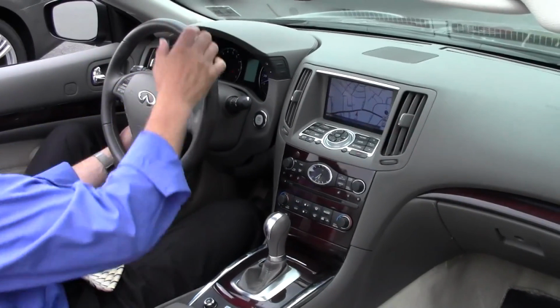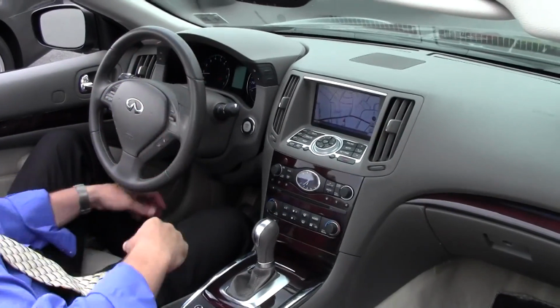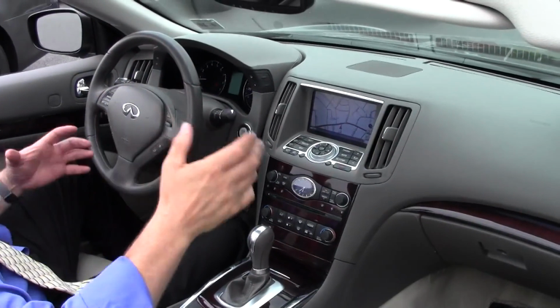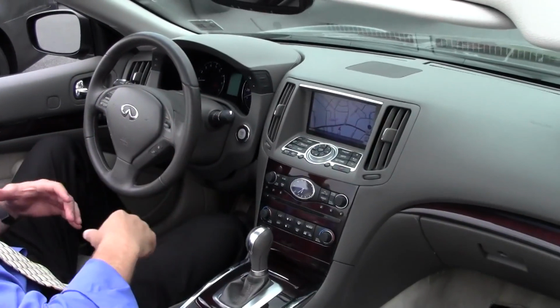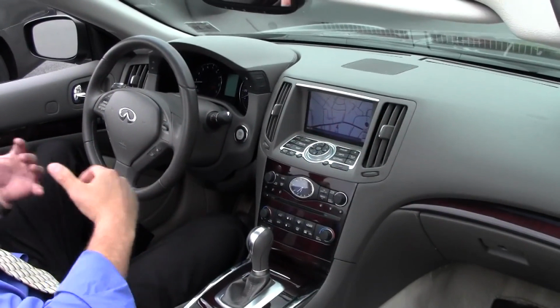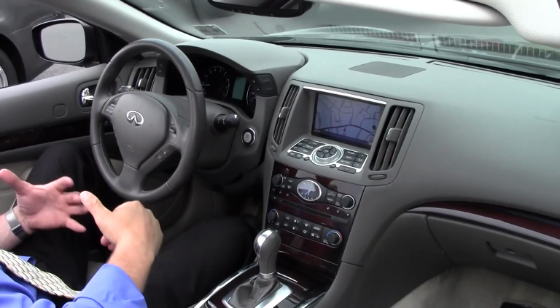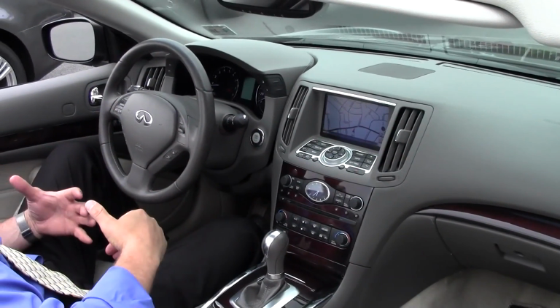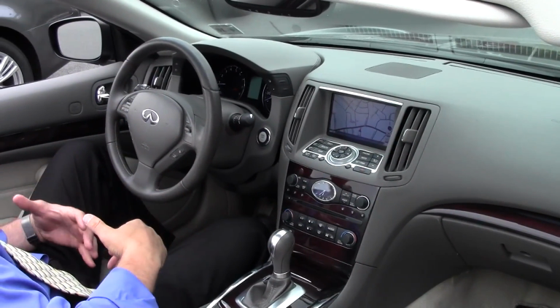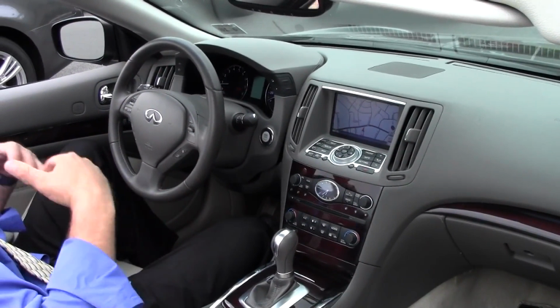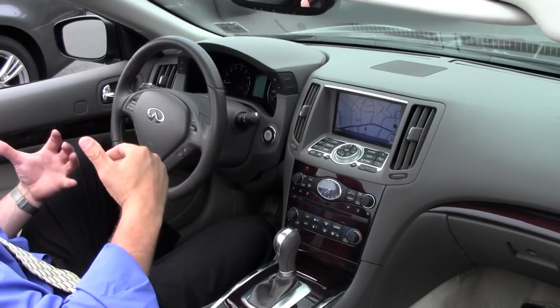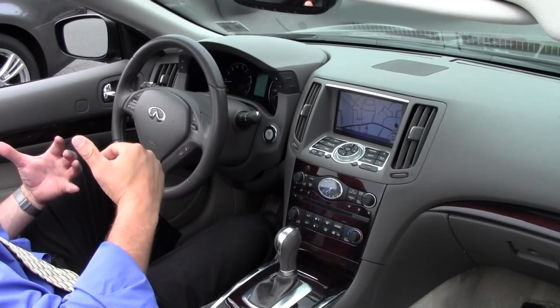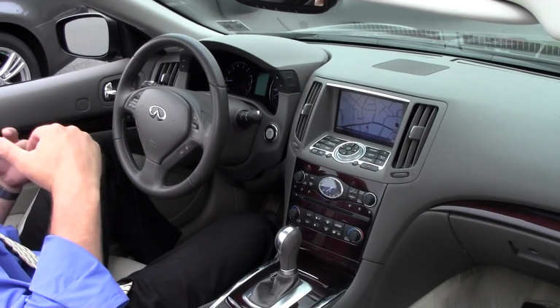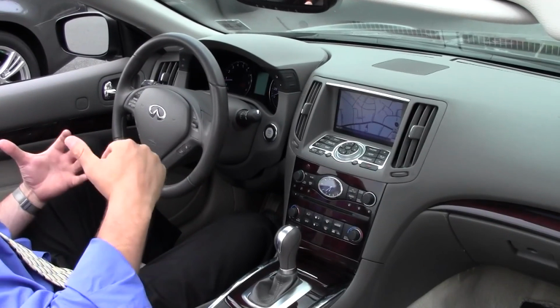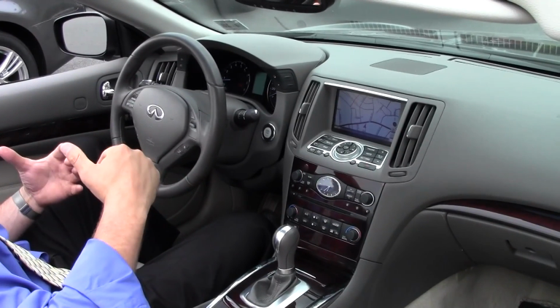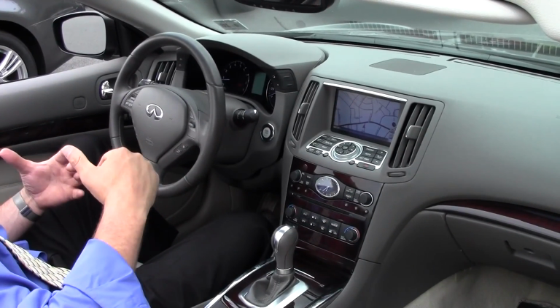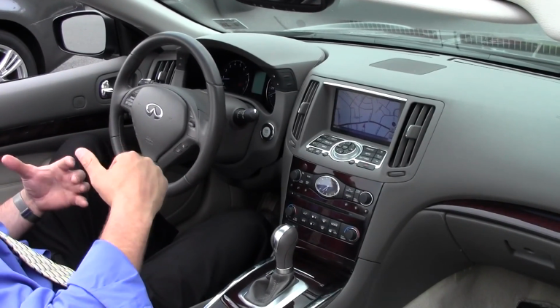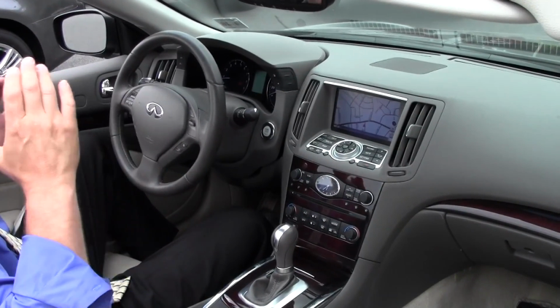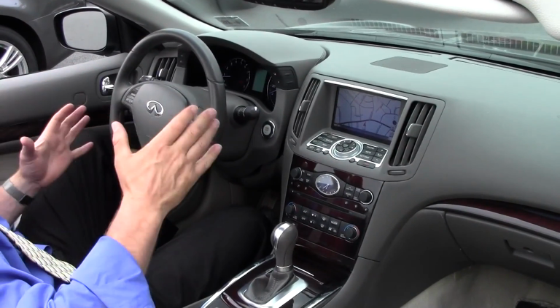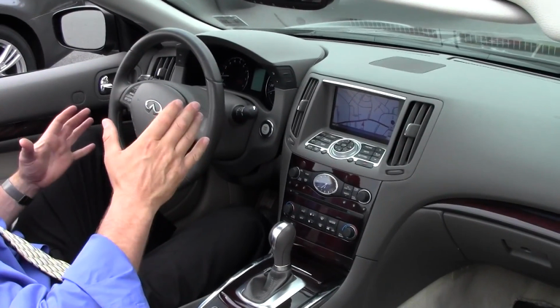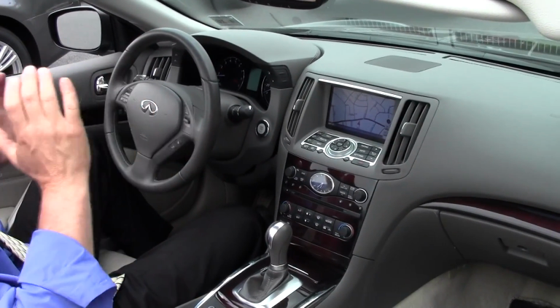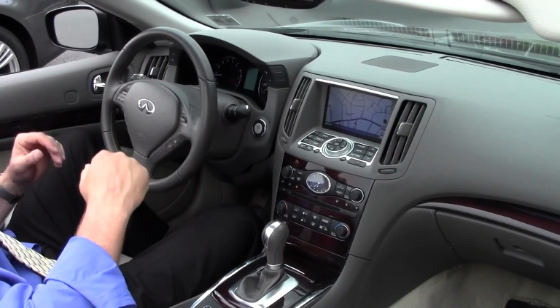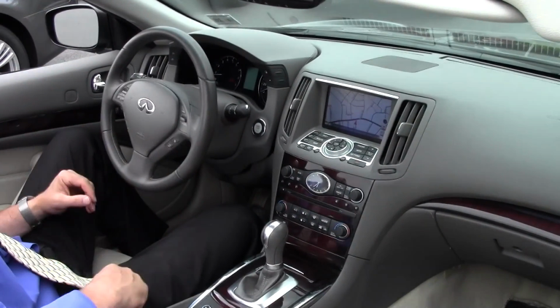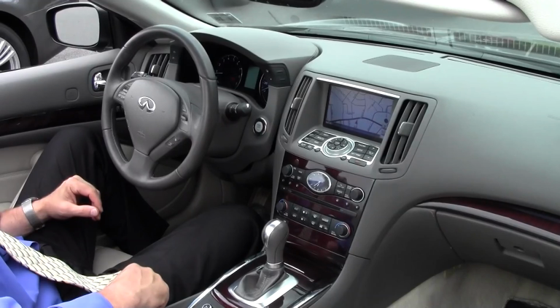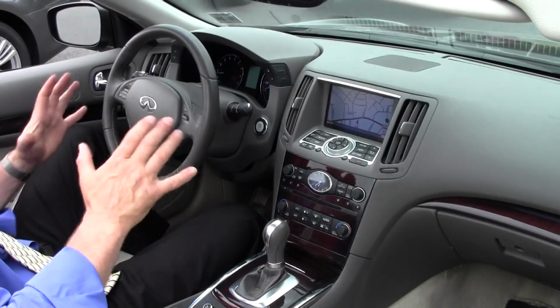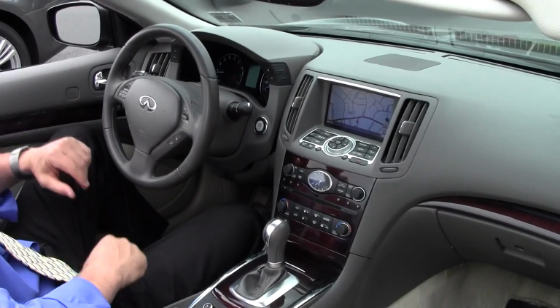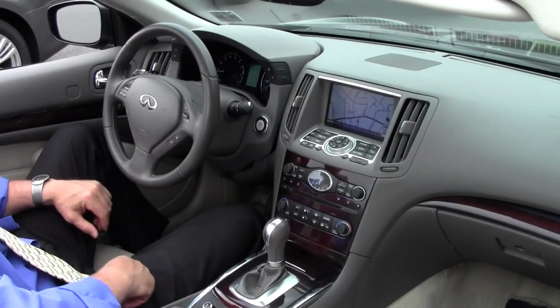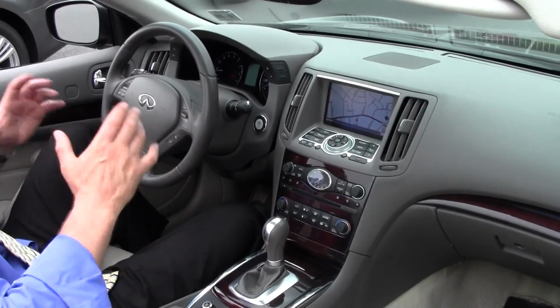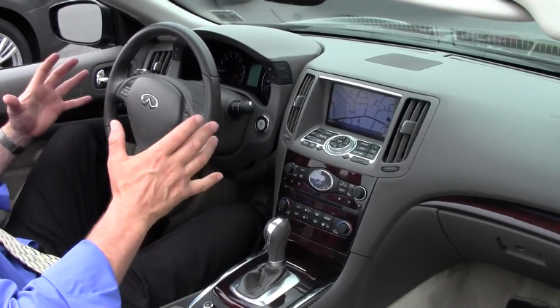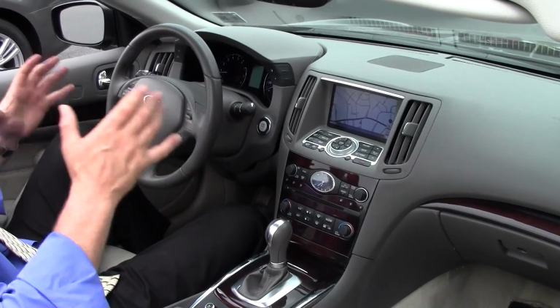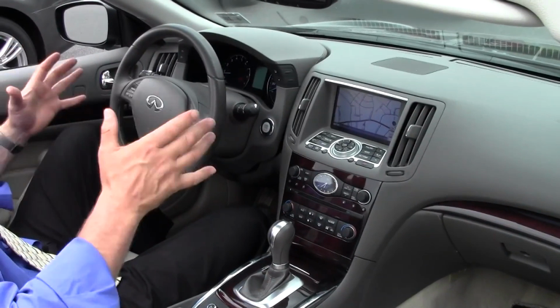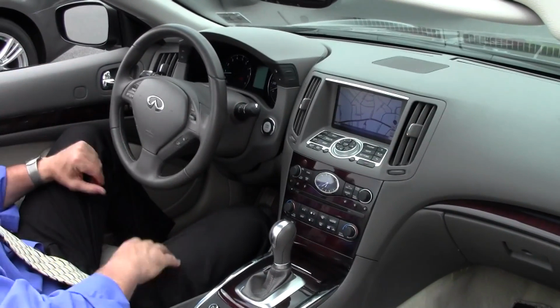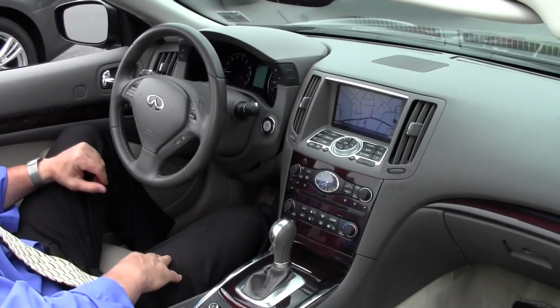Folks, if you're in the market — as I said earlier, I refer to it as the epitome of summertime luxury driving fun. Do not miss this beautiful example: the 2011 Infiniti G Convertible with only 20,930 miles on it.